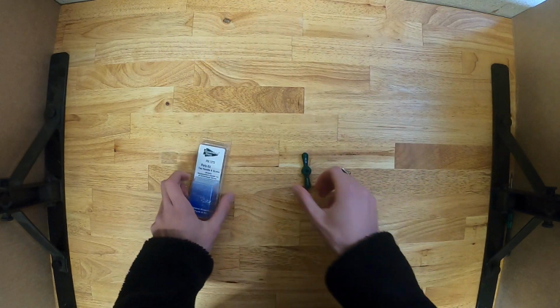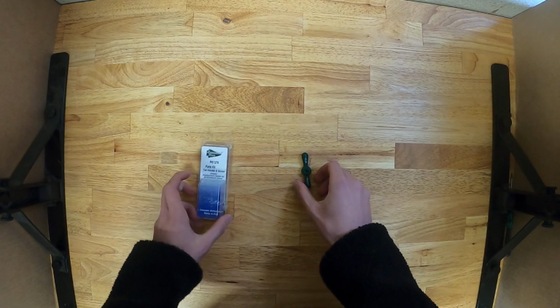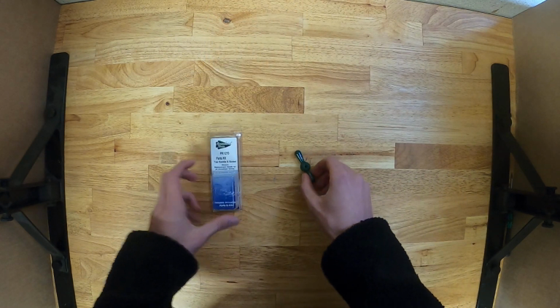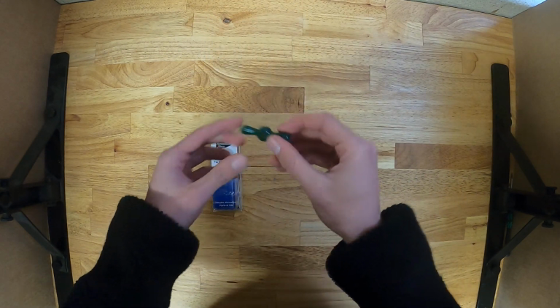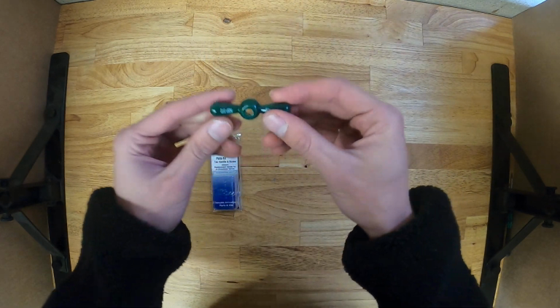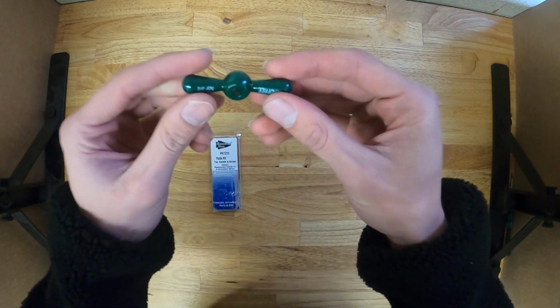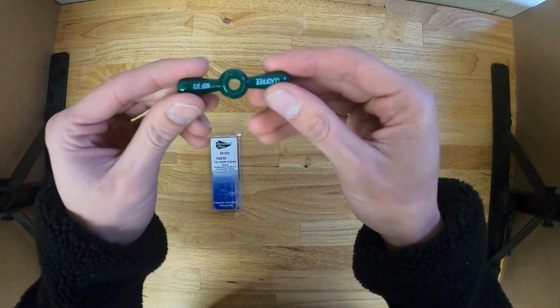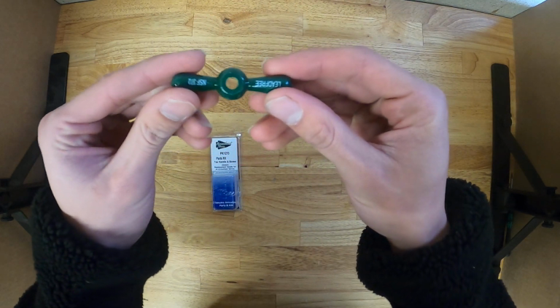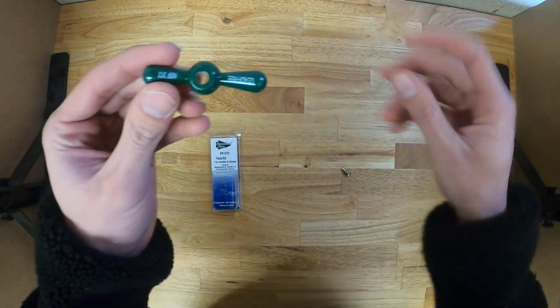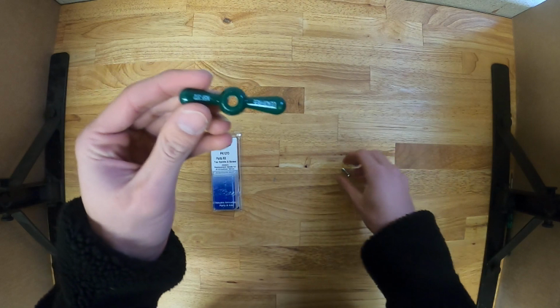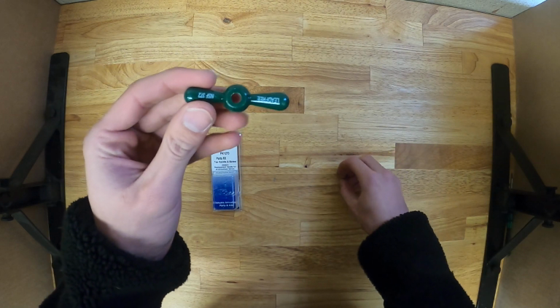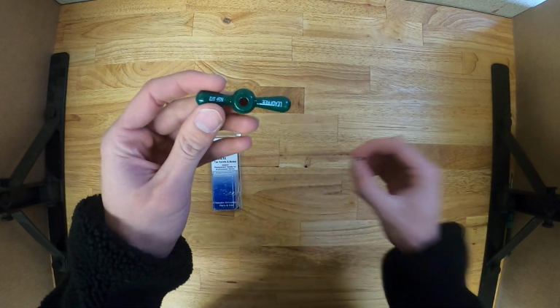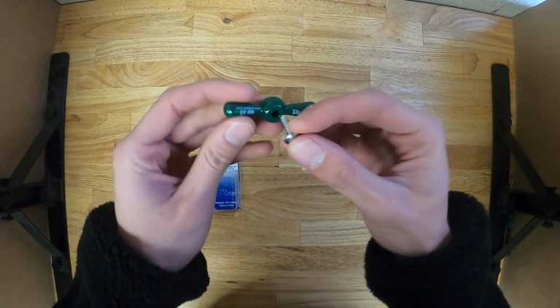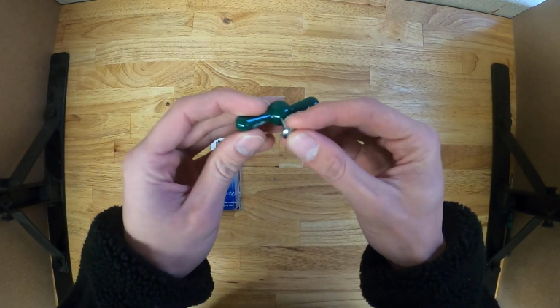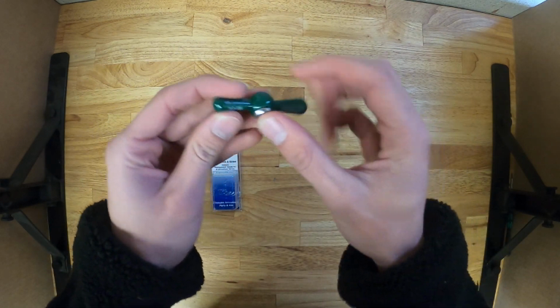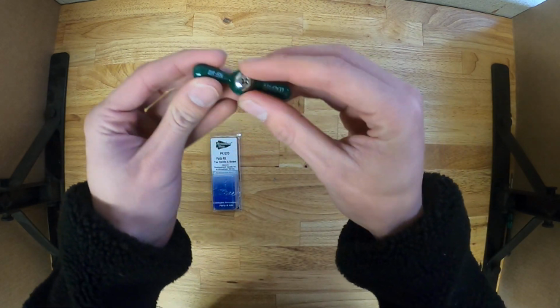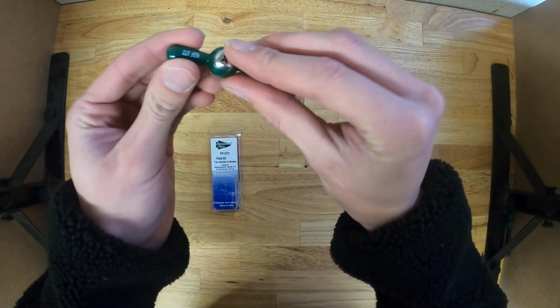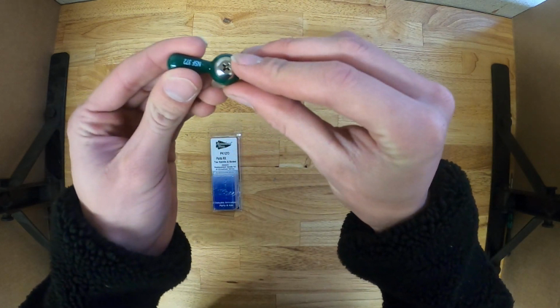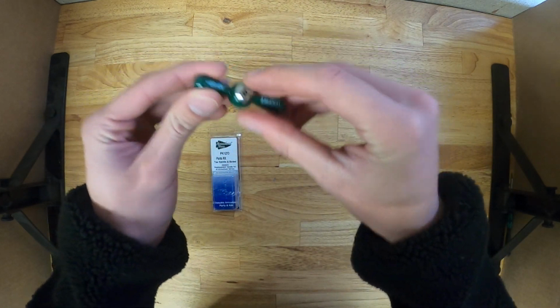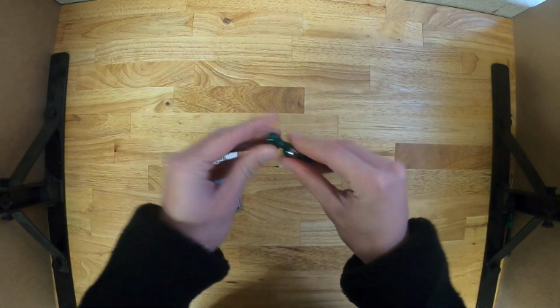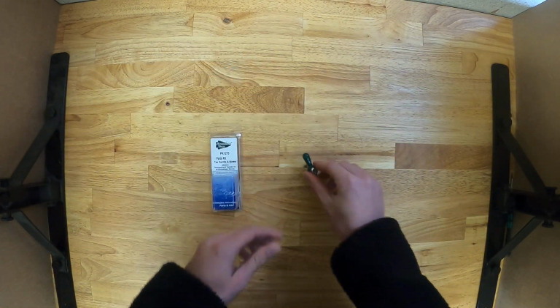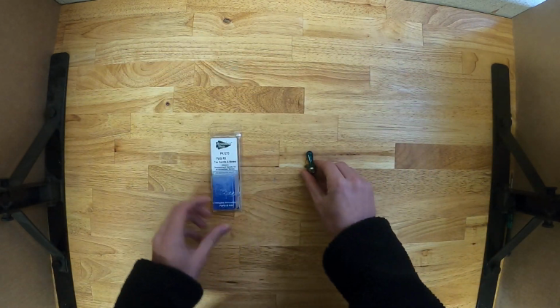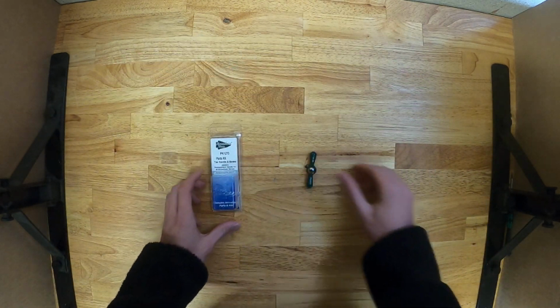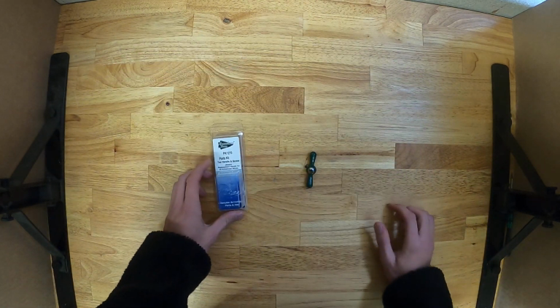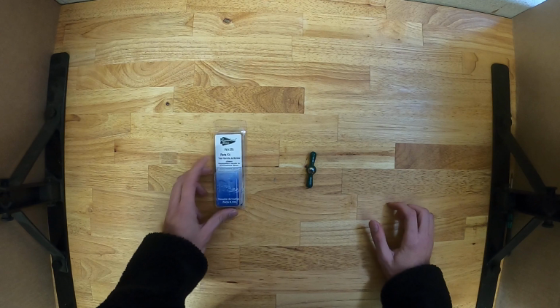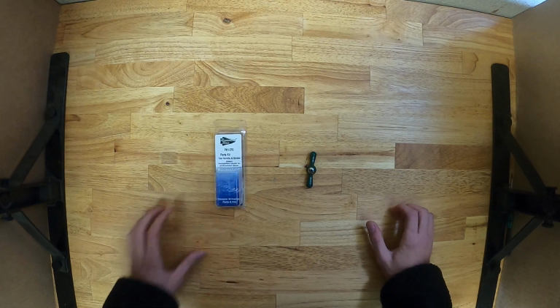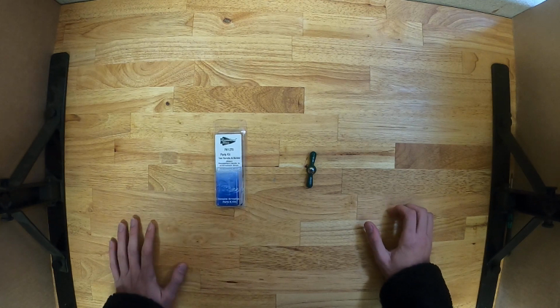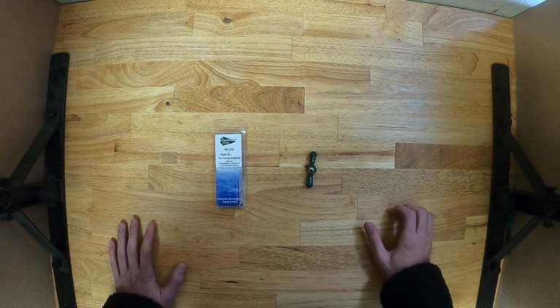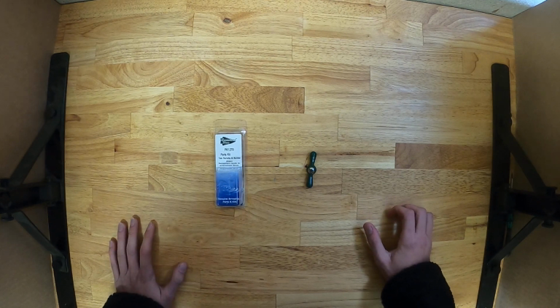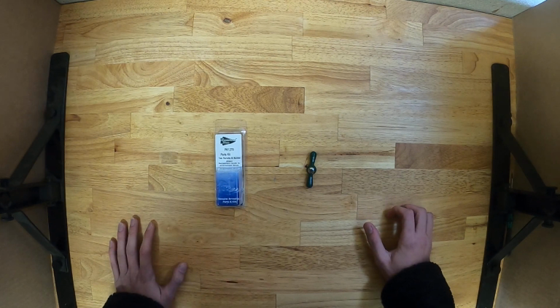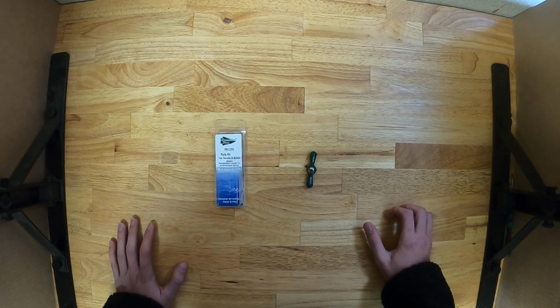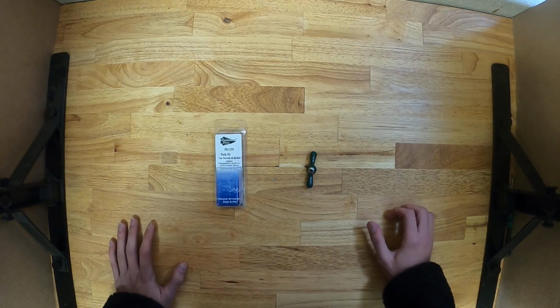The package contains the T-Handle itself and the screw. Once again, this is the Arrowhead Brass PK-1270.